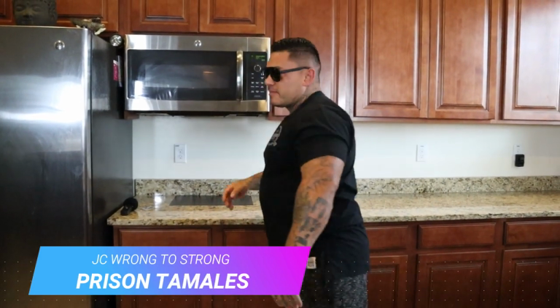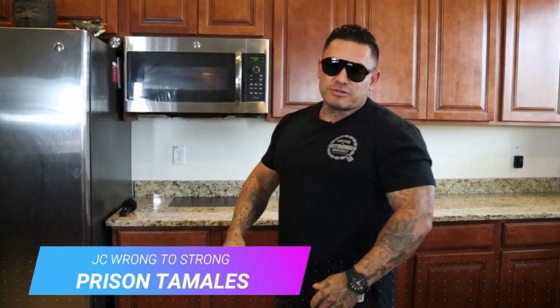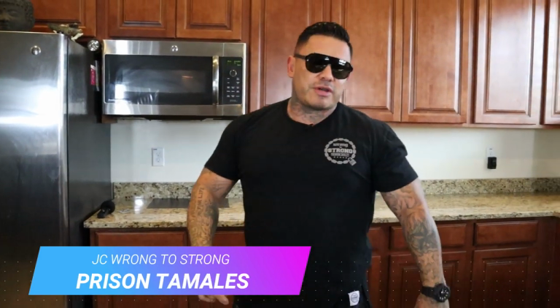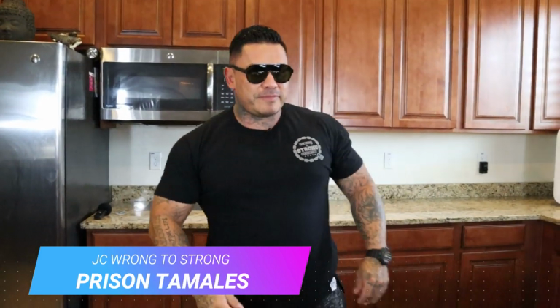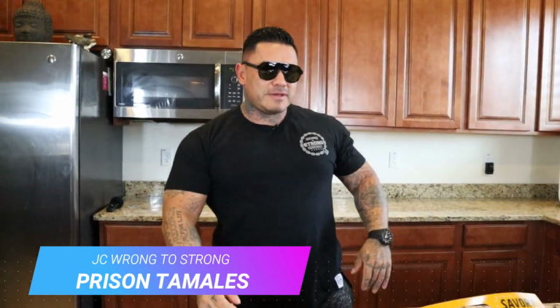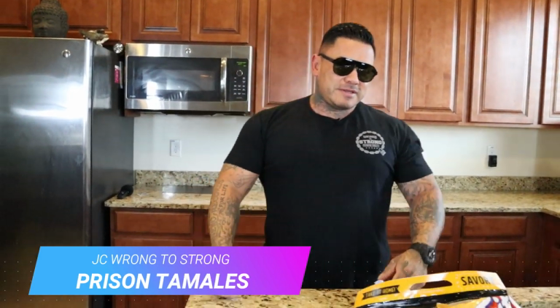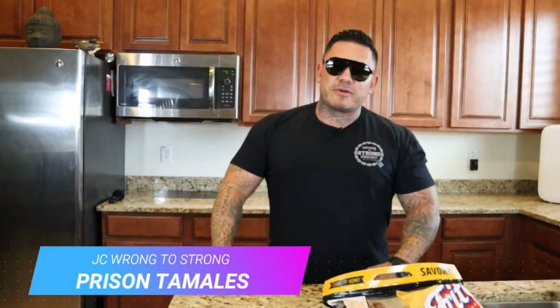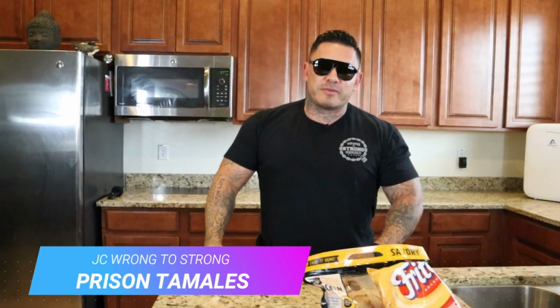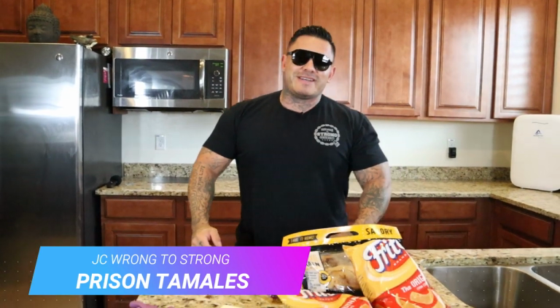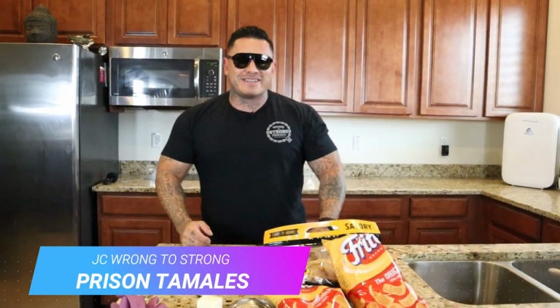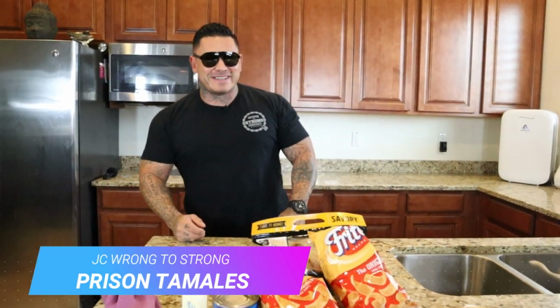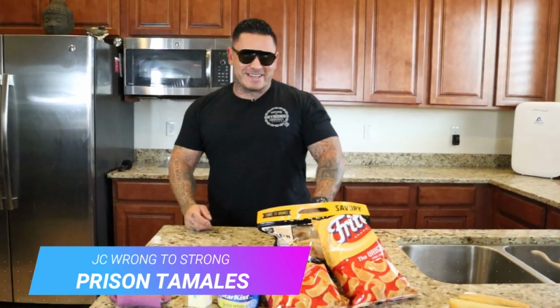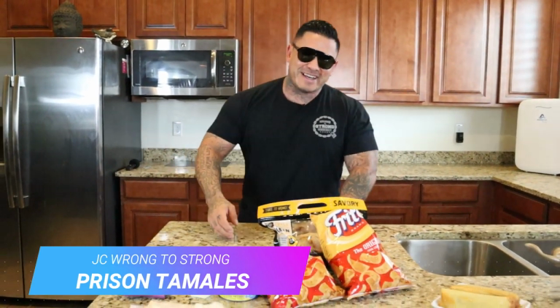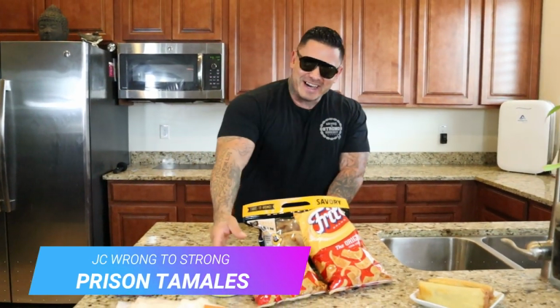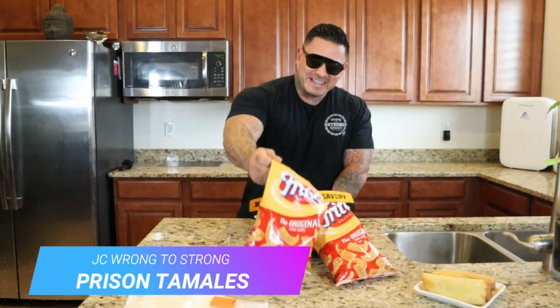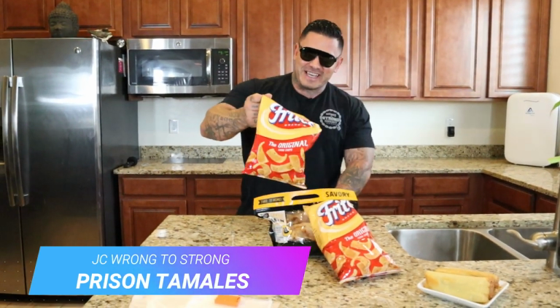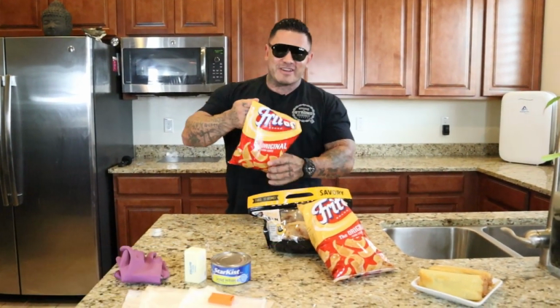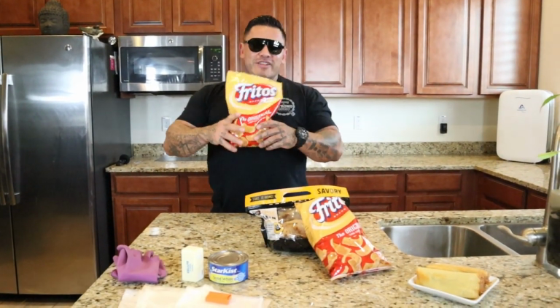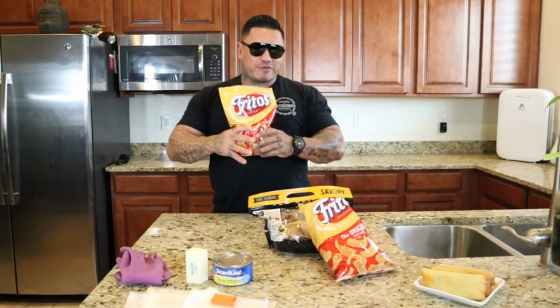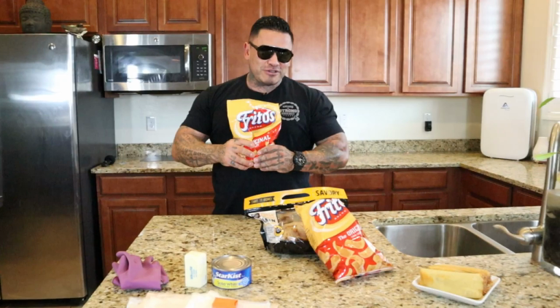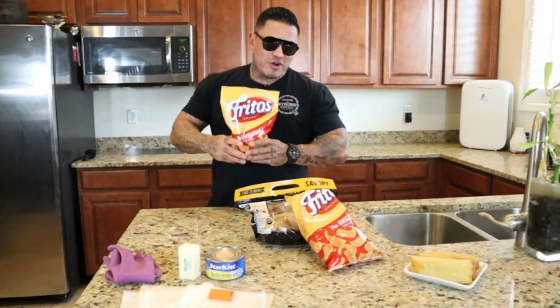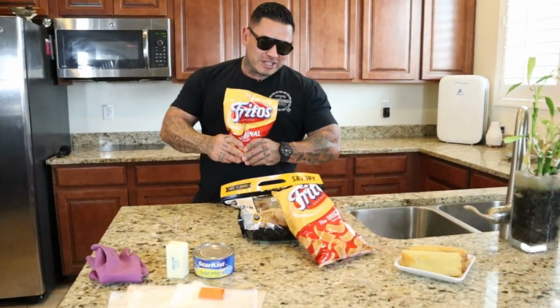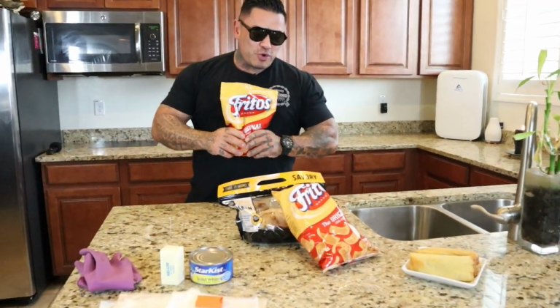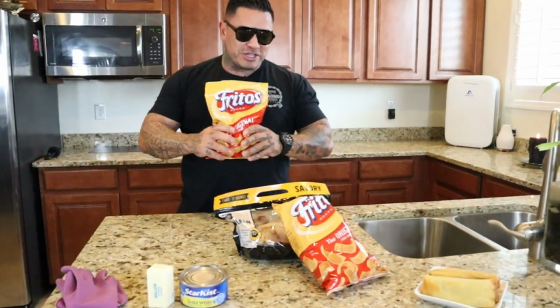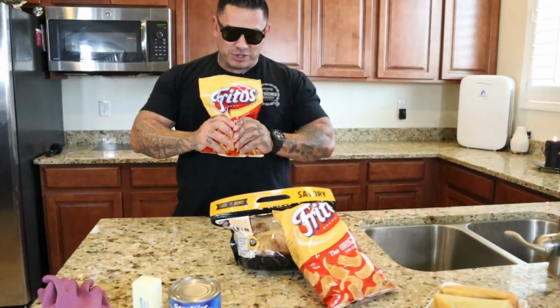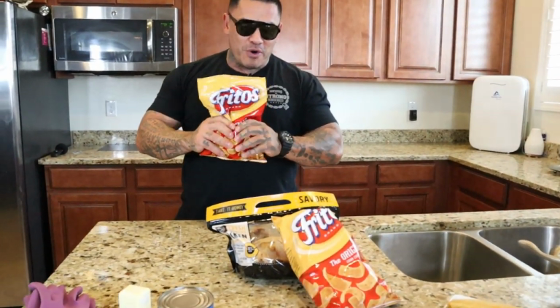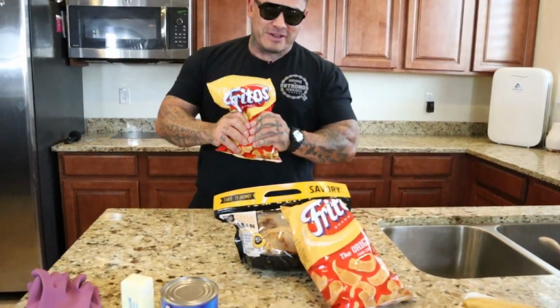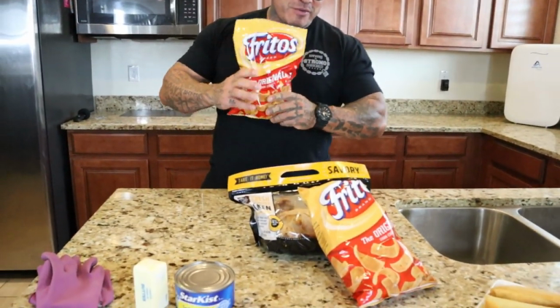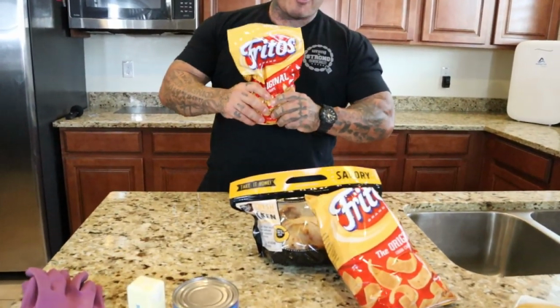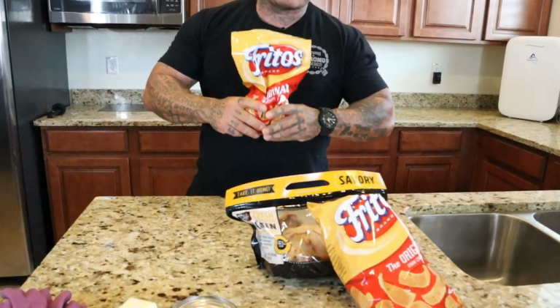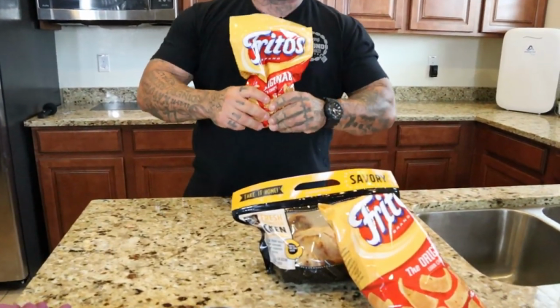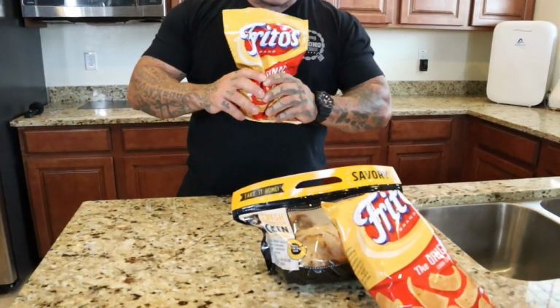That was a joke, okay? A criminal is a criminal. Alright, second — the Fritos — we got to start crushing them to the point where they're almost like dust.